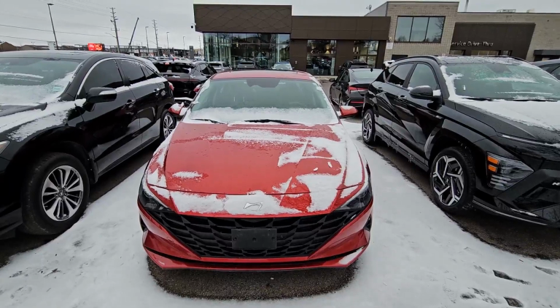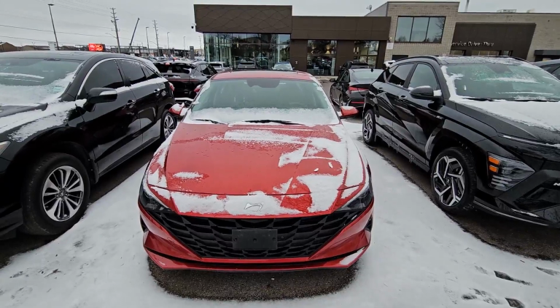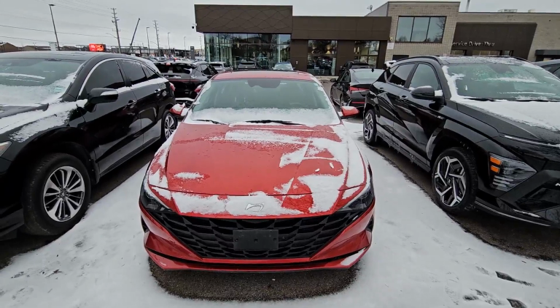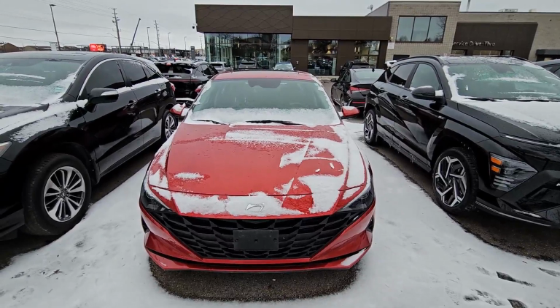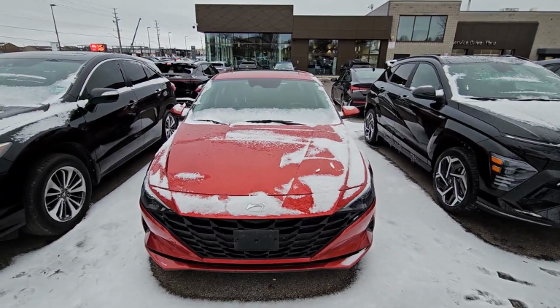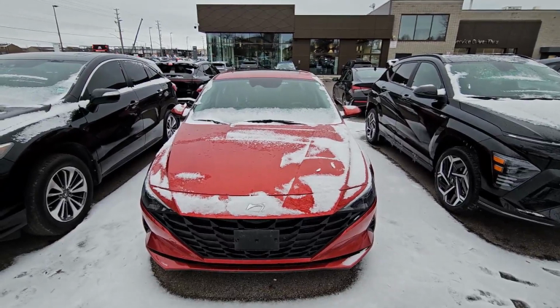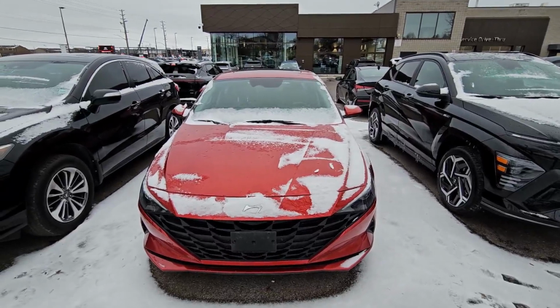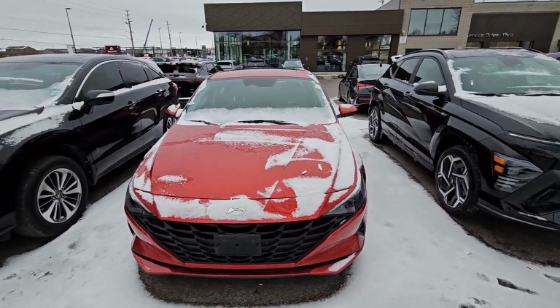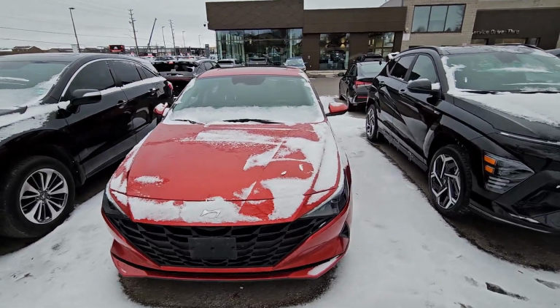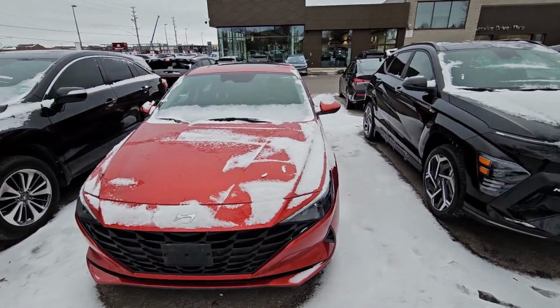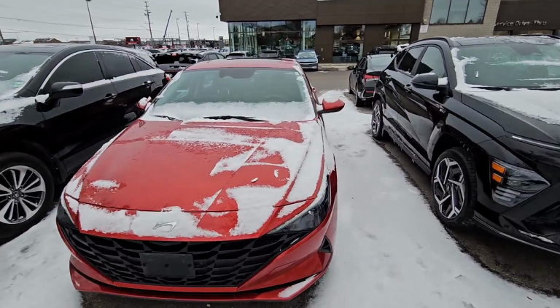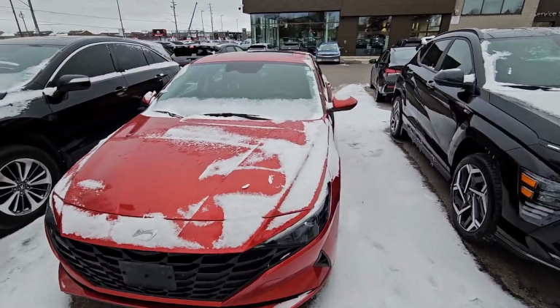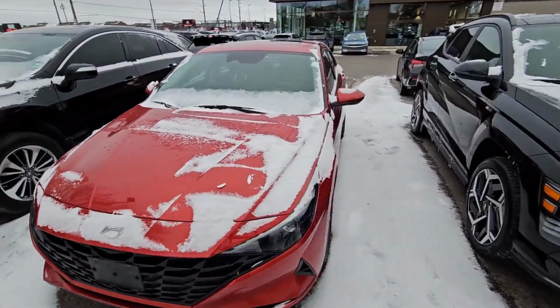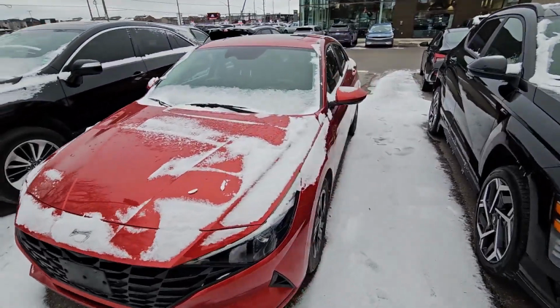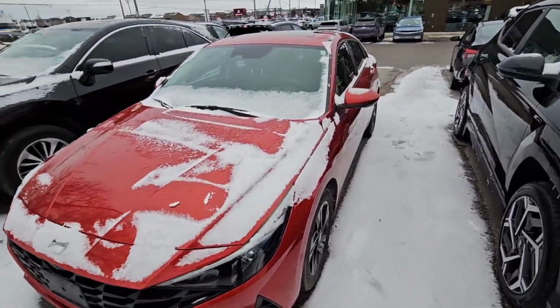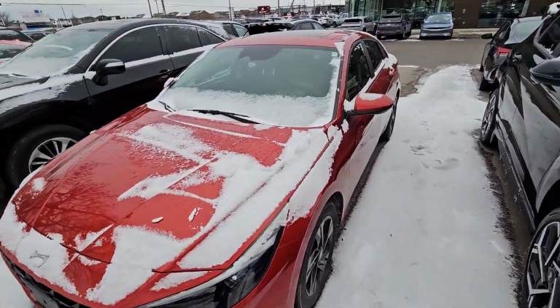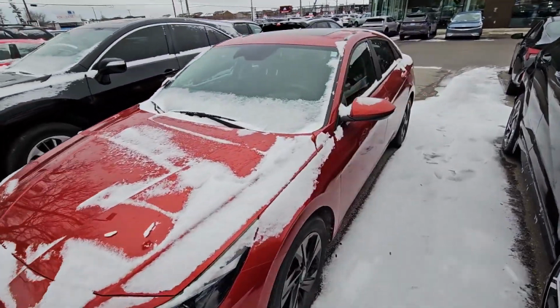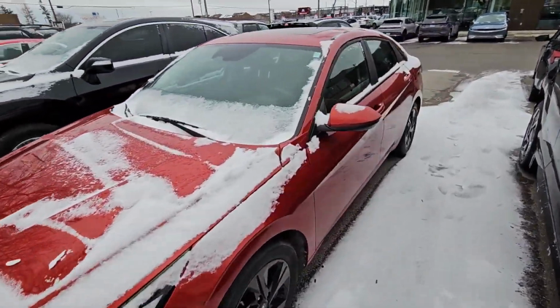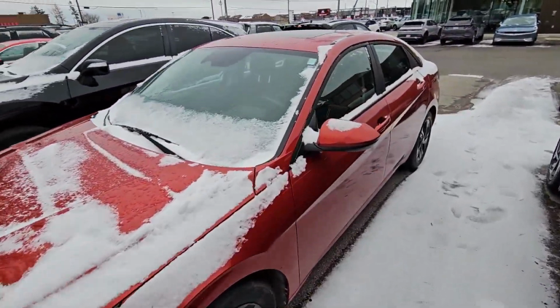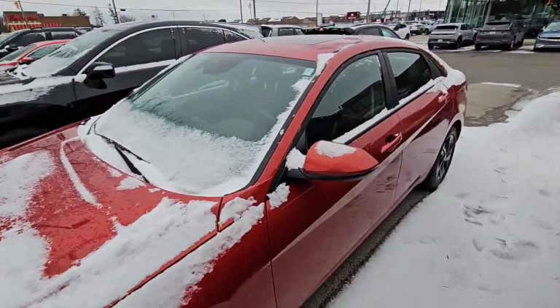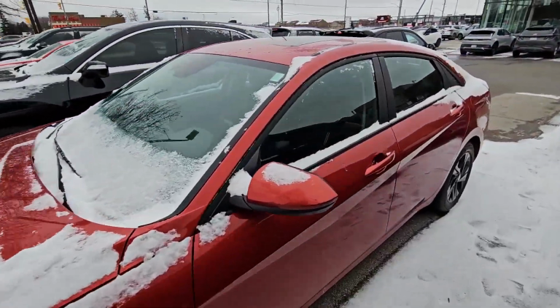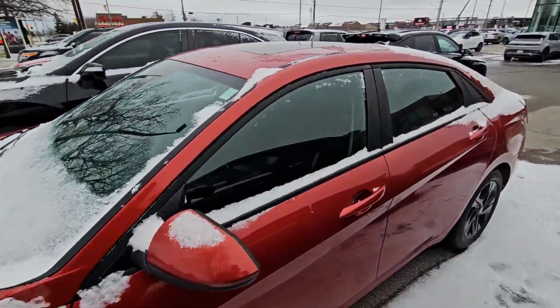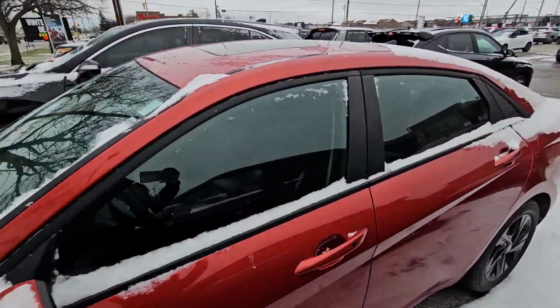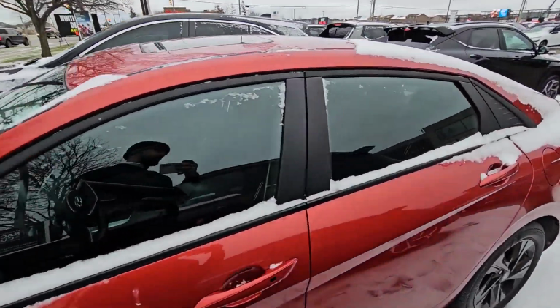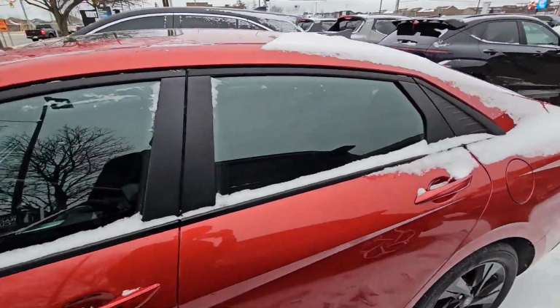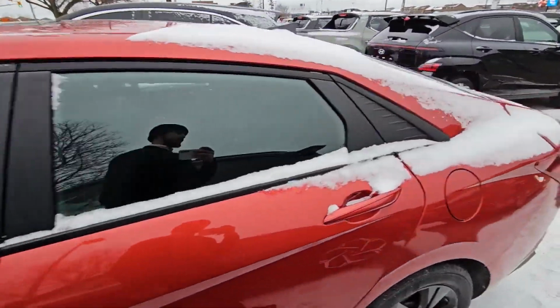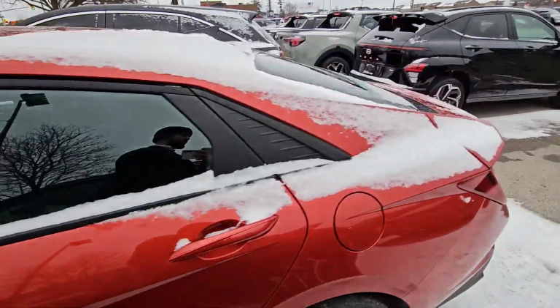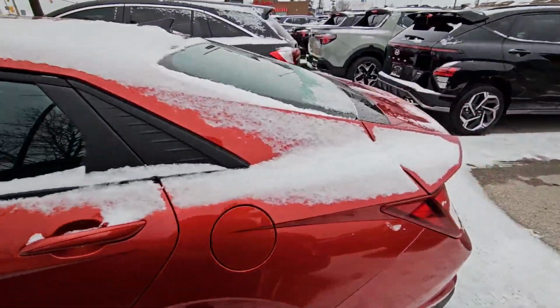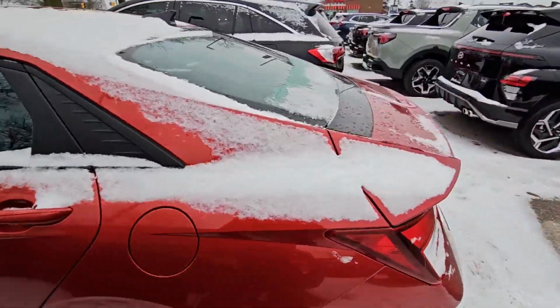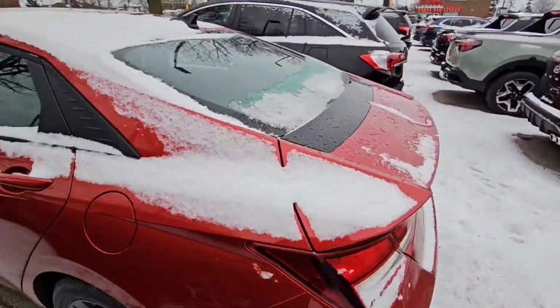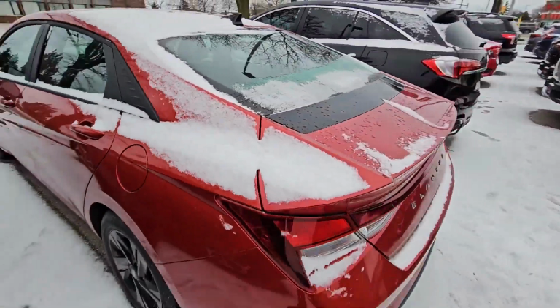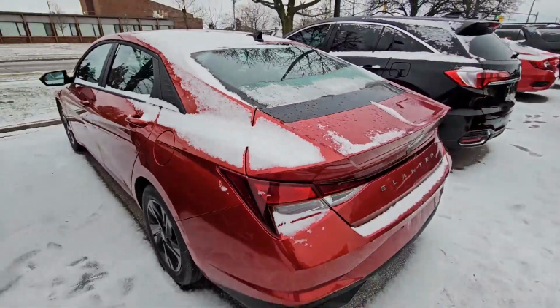Hello guys, this is Mohammed from Finch Auto Group. Today we have this 2021 Hyundai Elantra. The car is in very good shape and very good condition. Let me show you the back of the car.